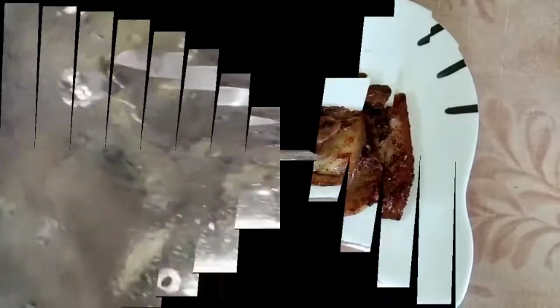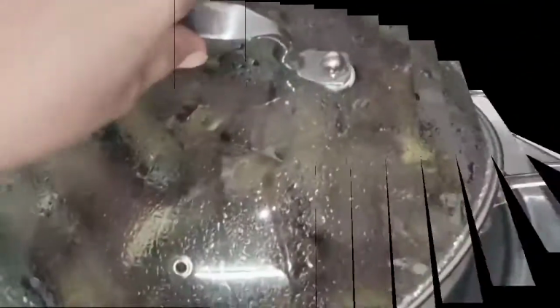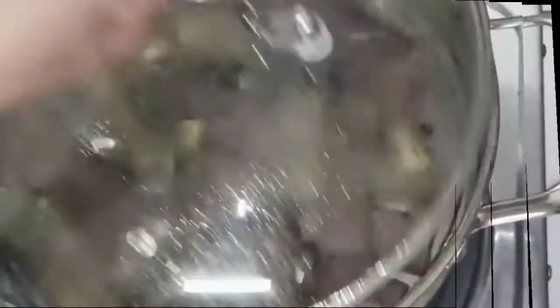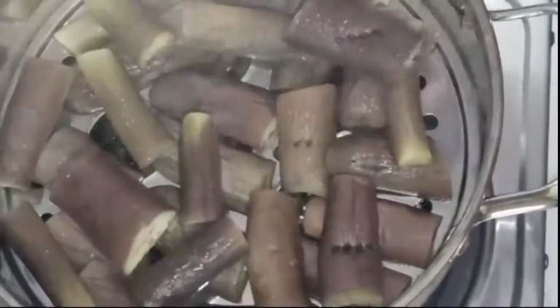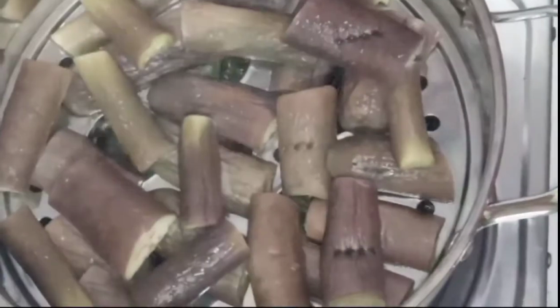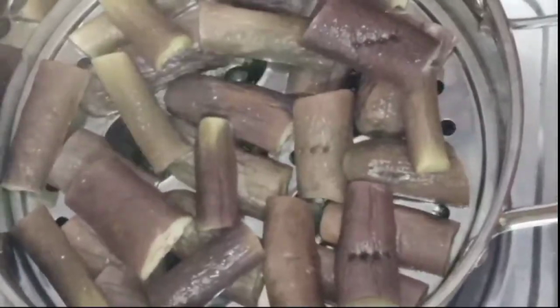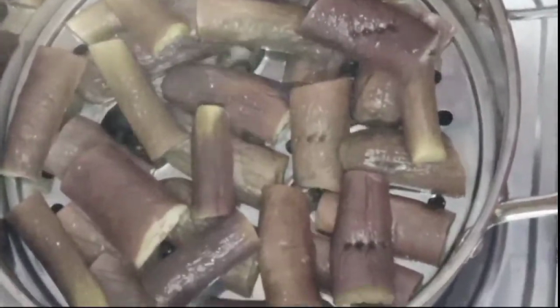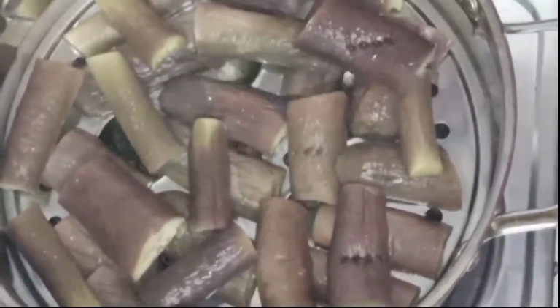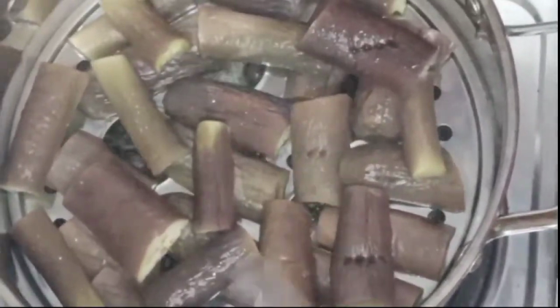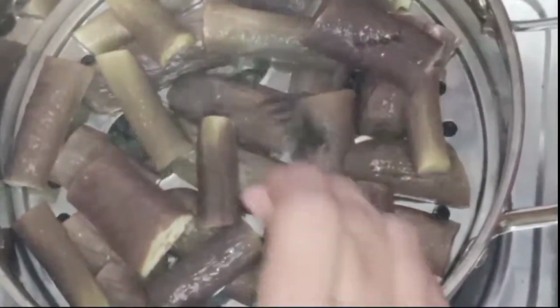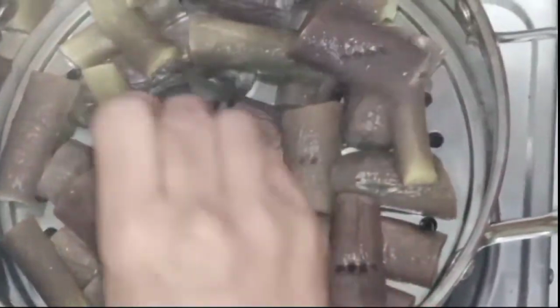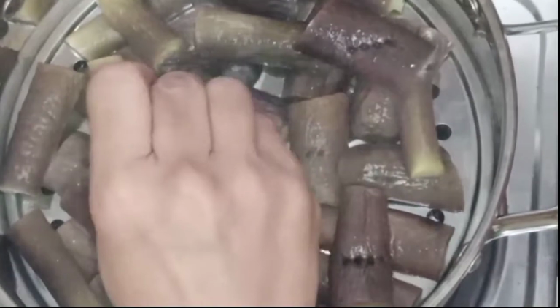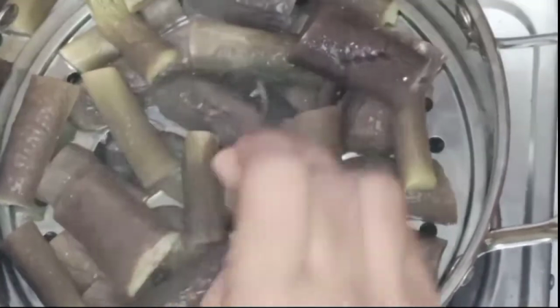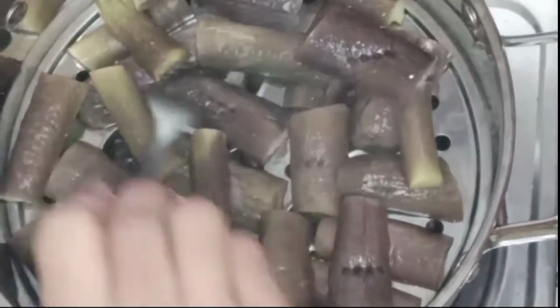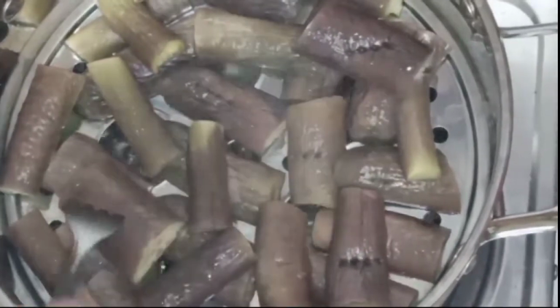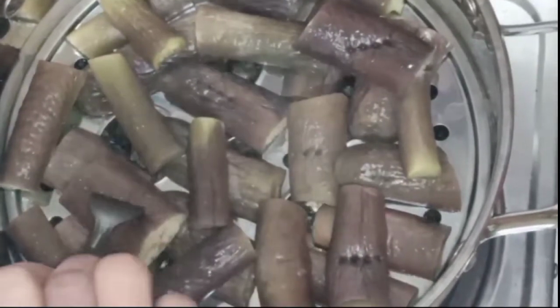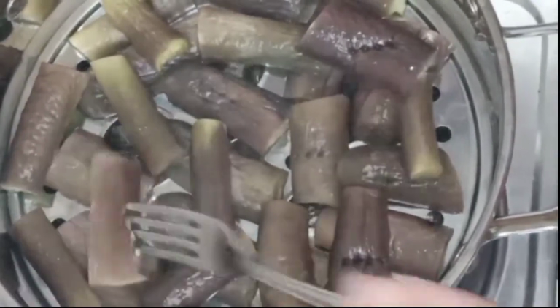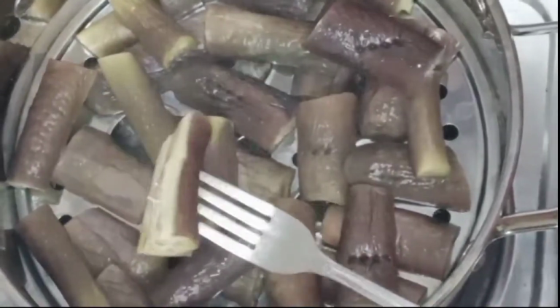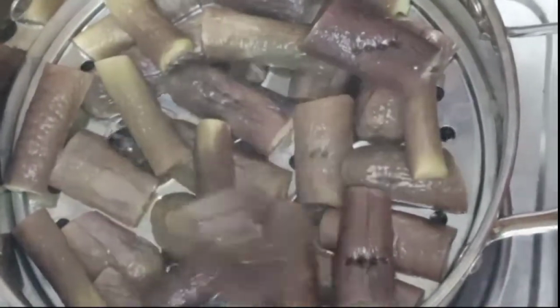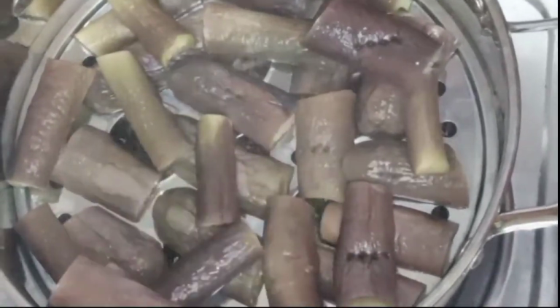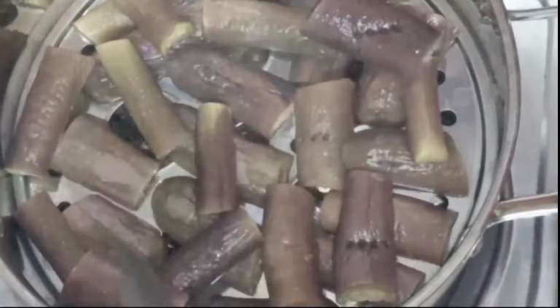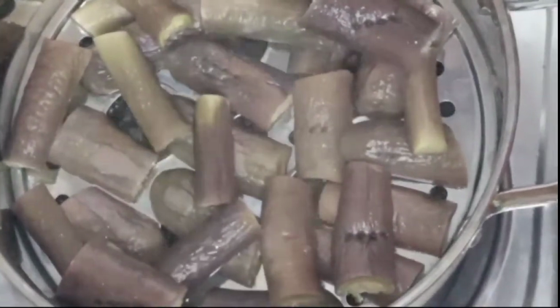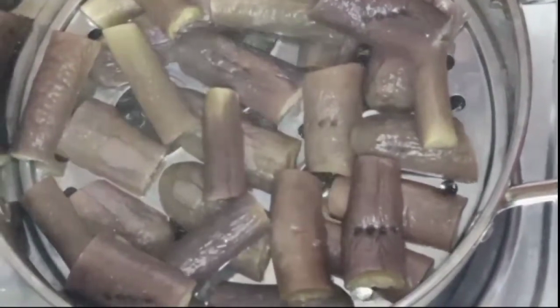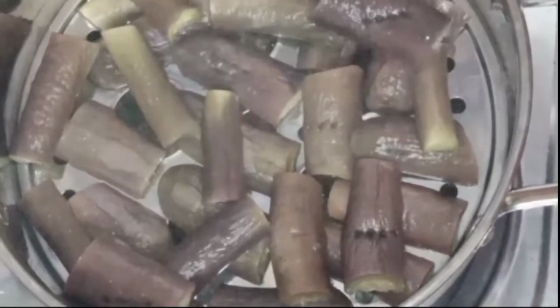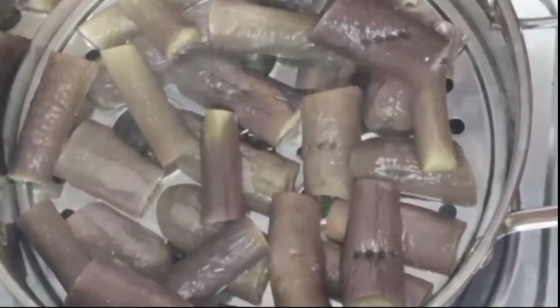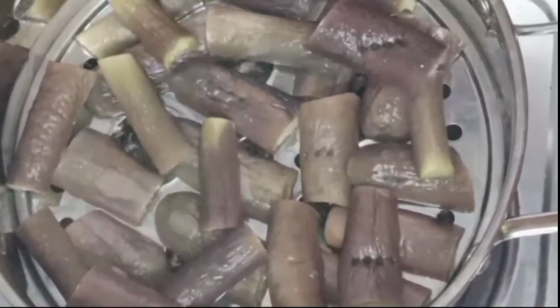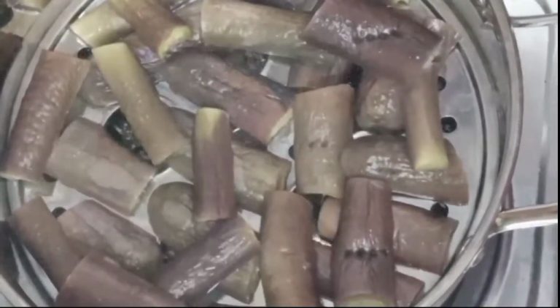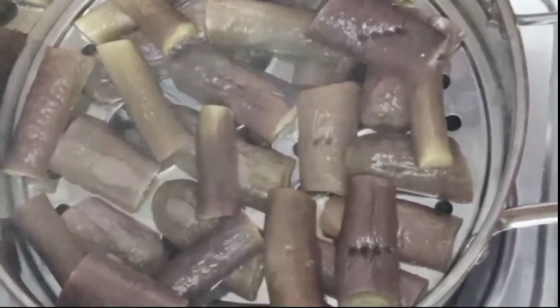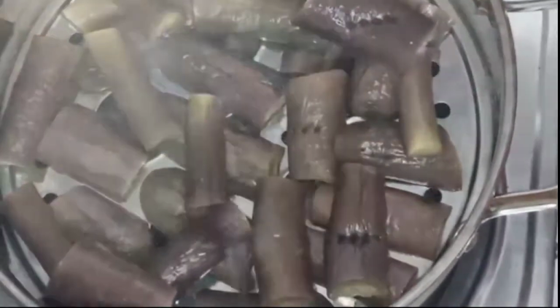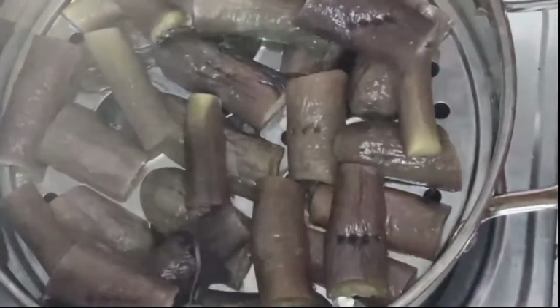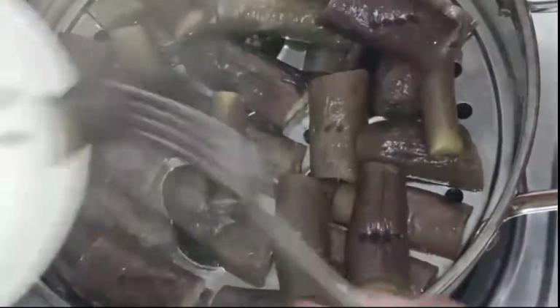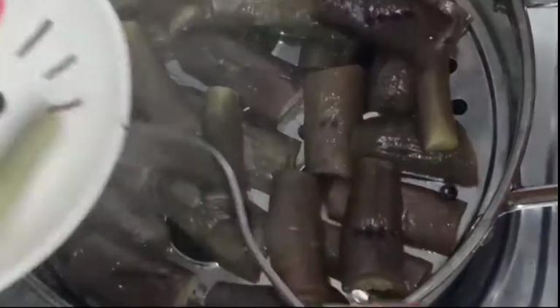Ayan, tignan natin kung luto na. Pwede na to! Kaya papatayin ko na yung apoy at tatanggalin ko na sya.